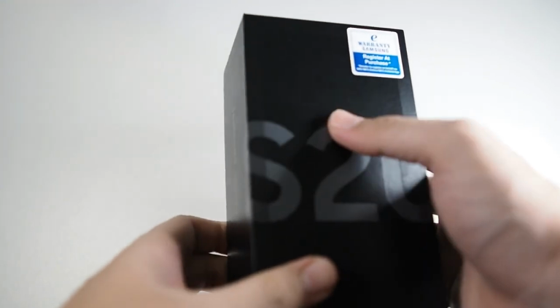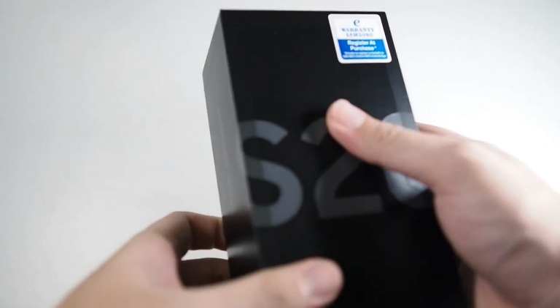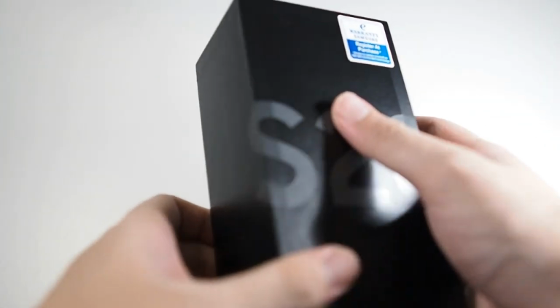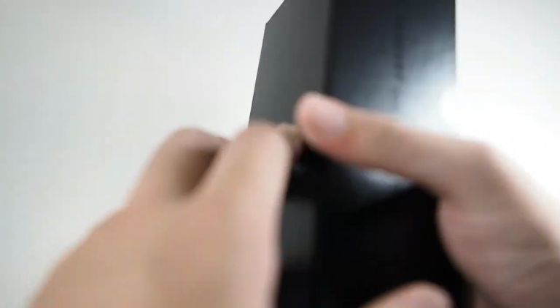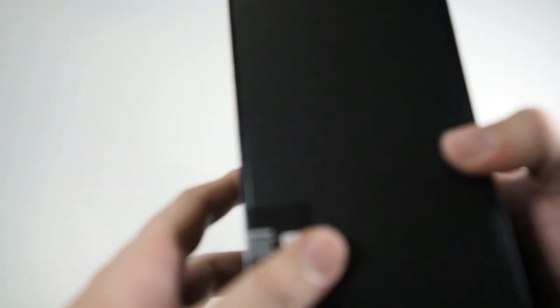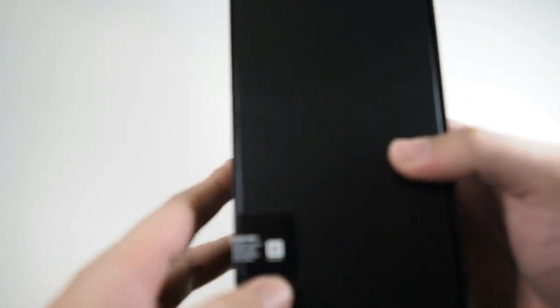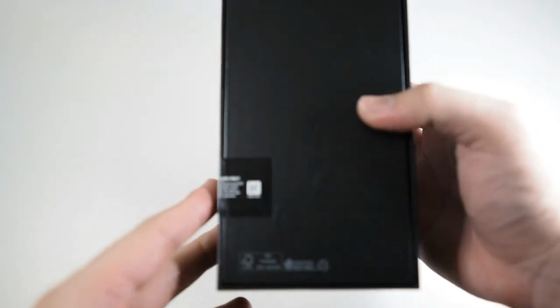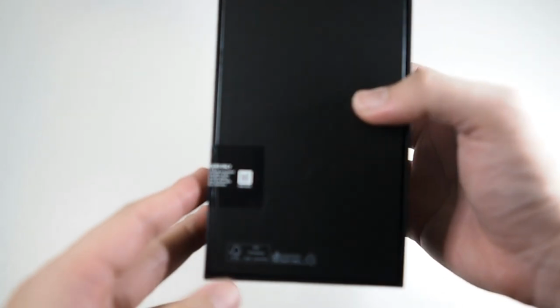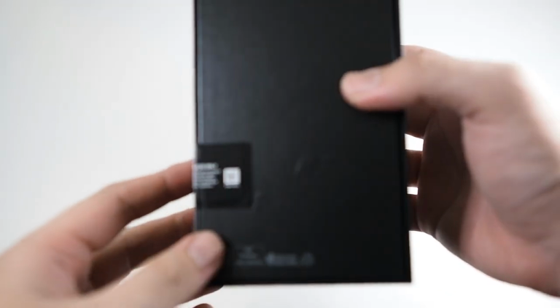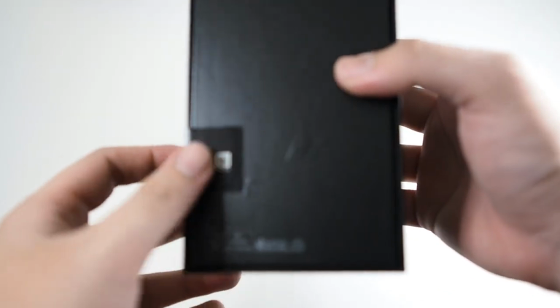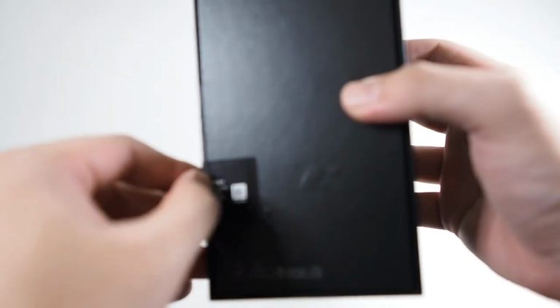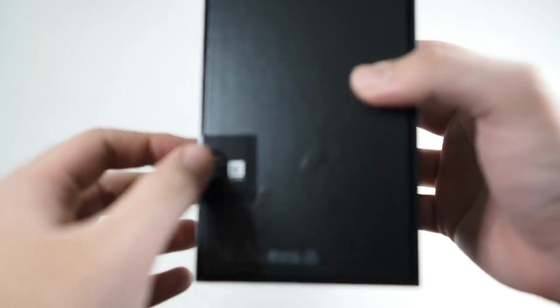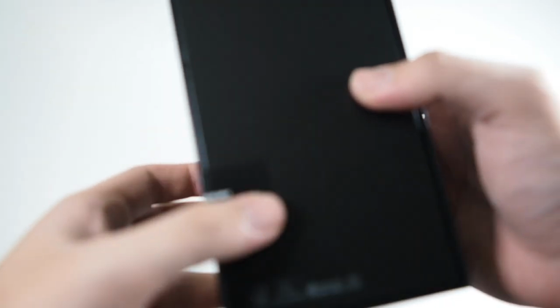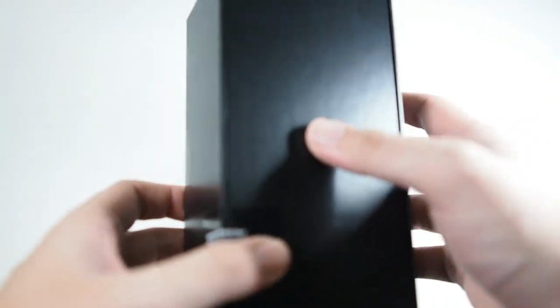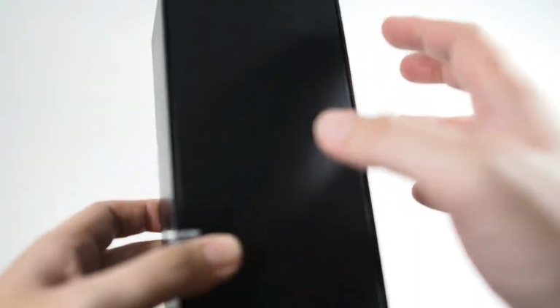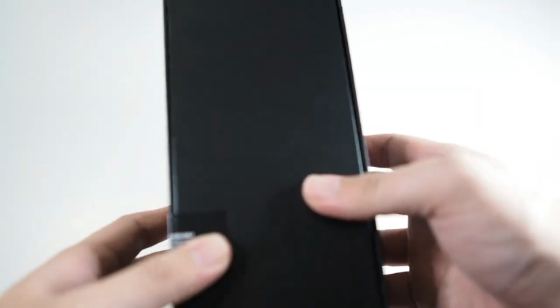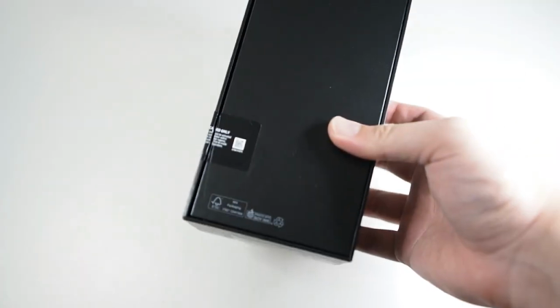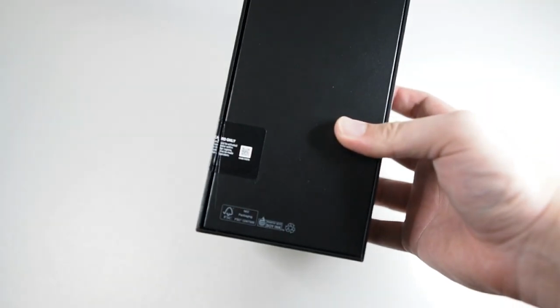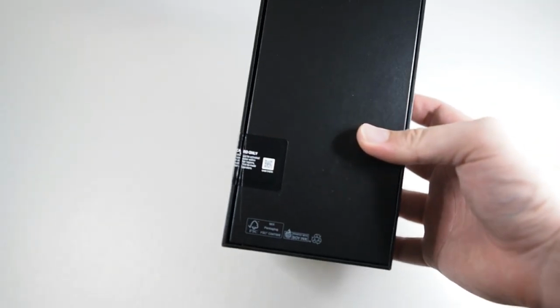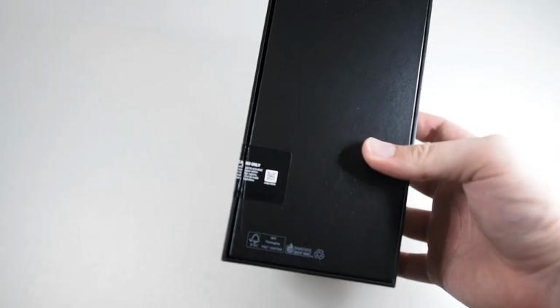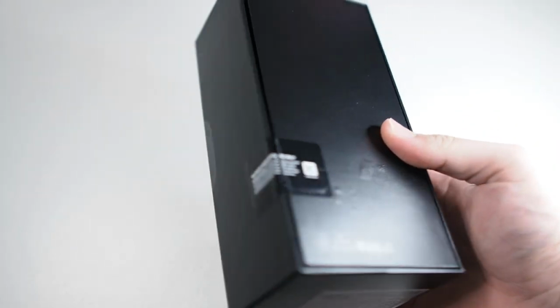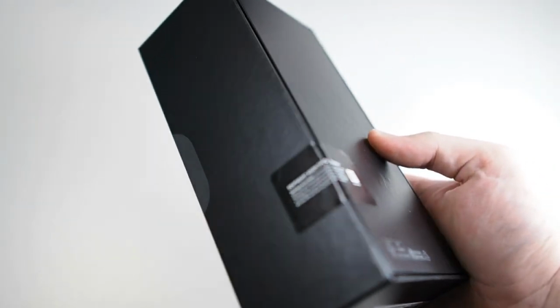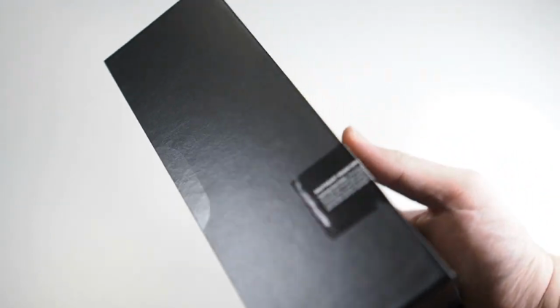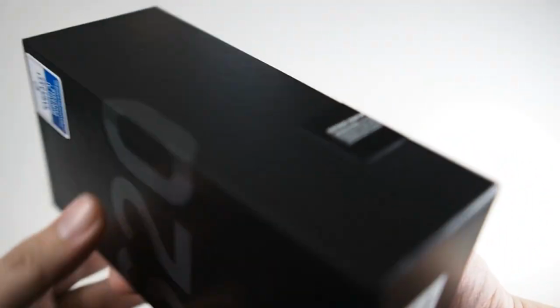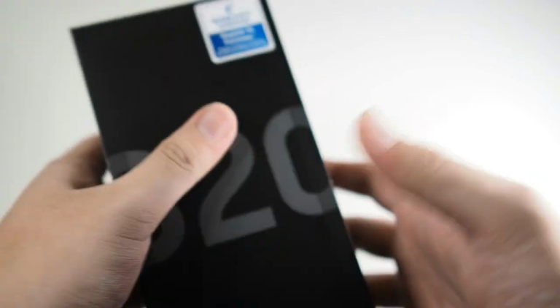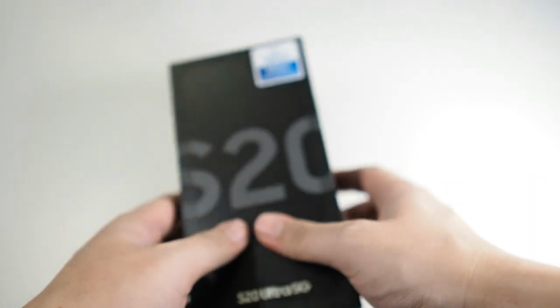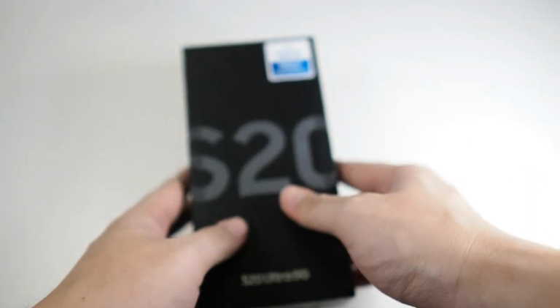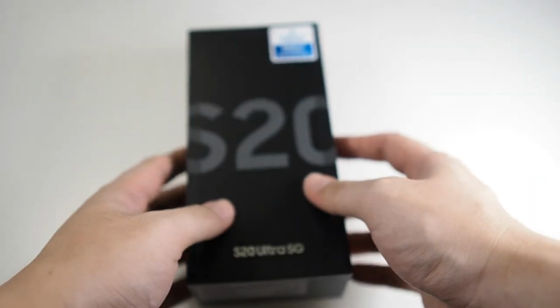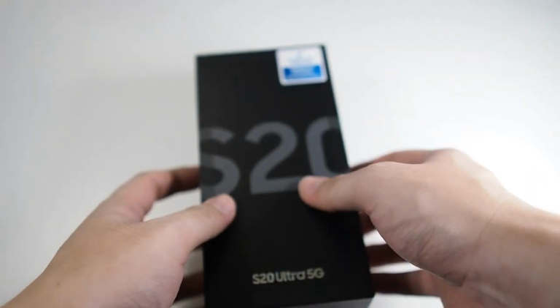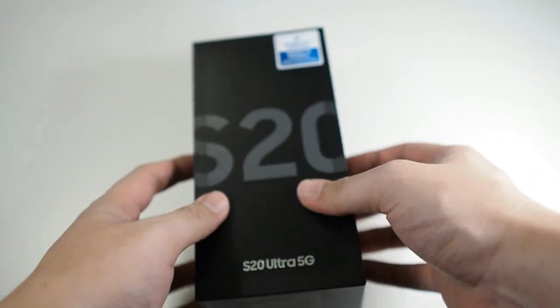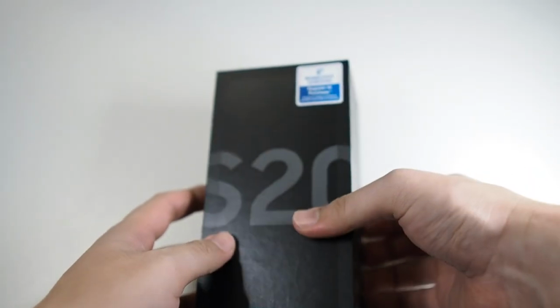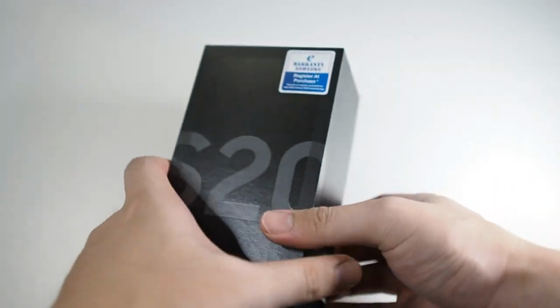On the back you can see there's nothing here — I've already cut the seal at the store because they wanted me to make sure the phone is actually working. Alright, so let's quickly get into the unboxing and slide off the lid.